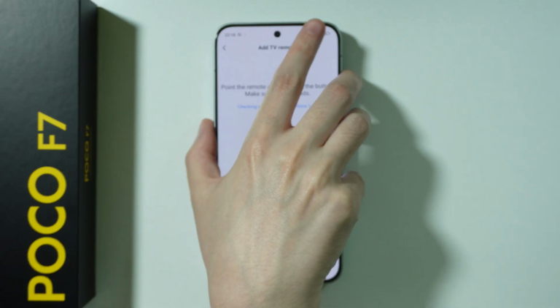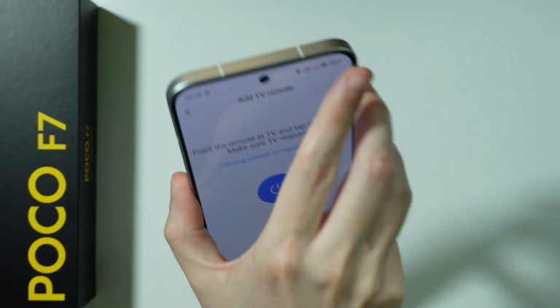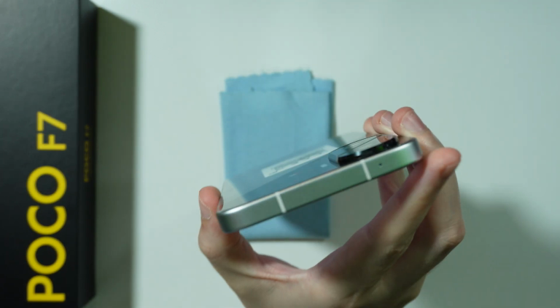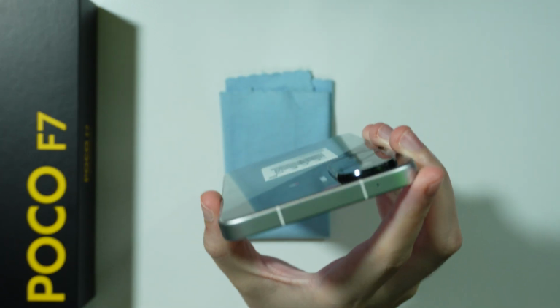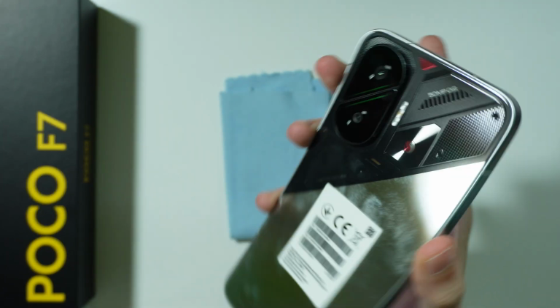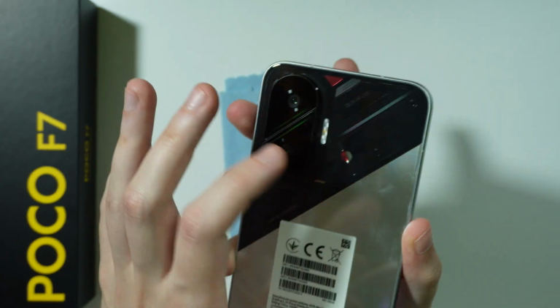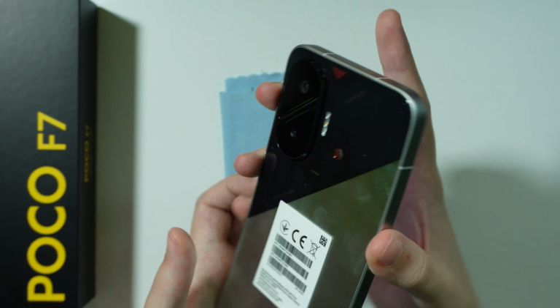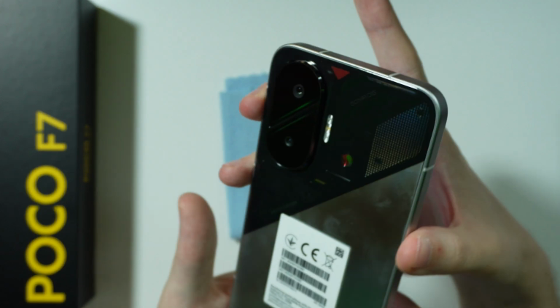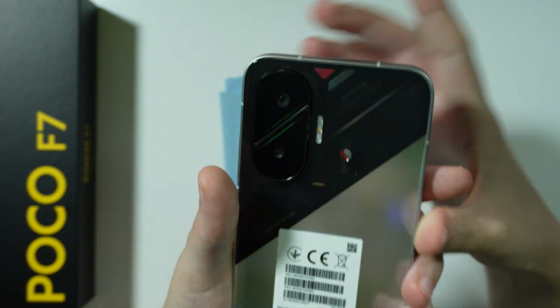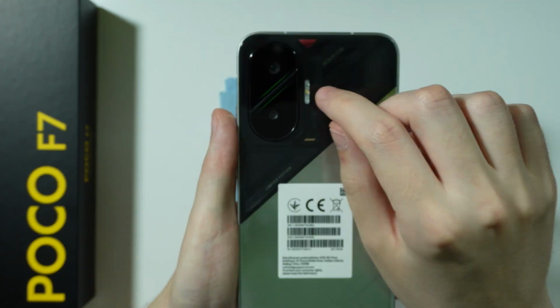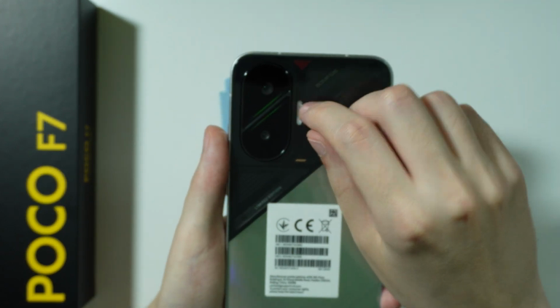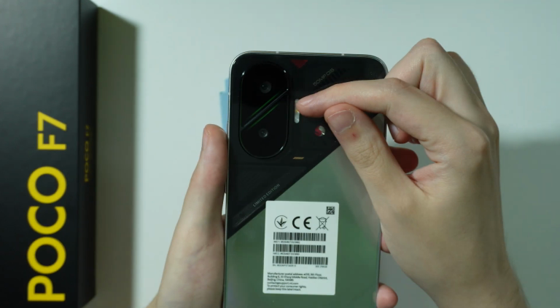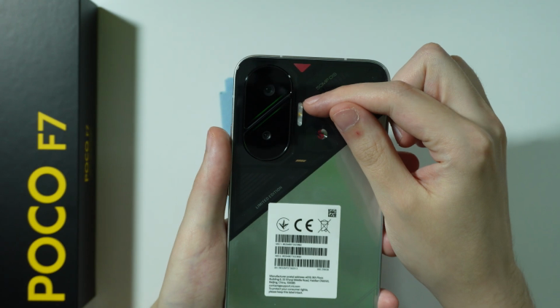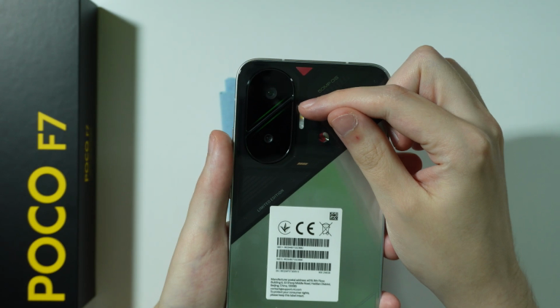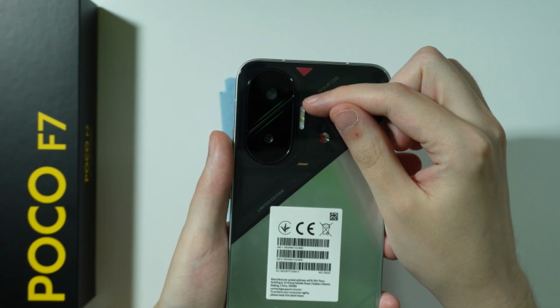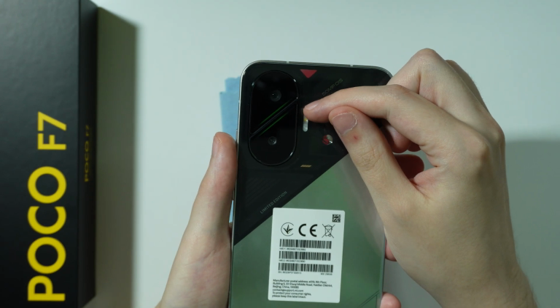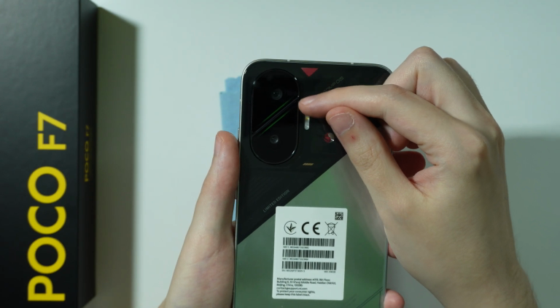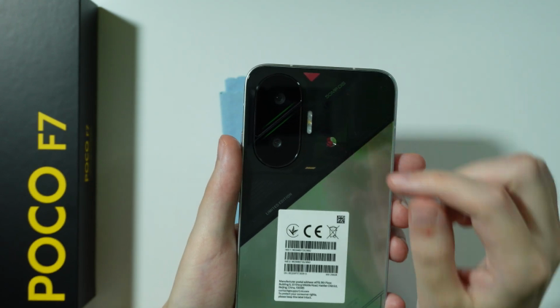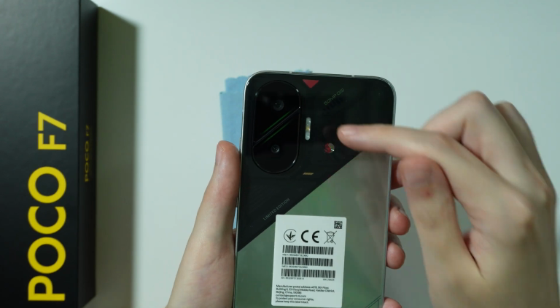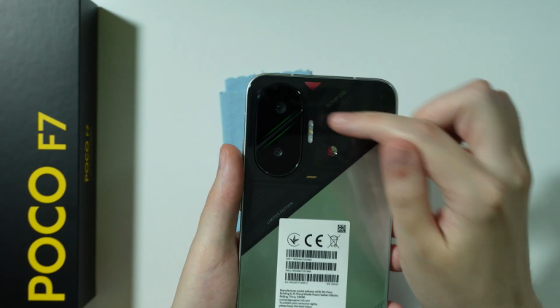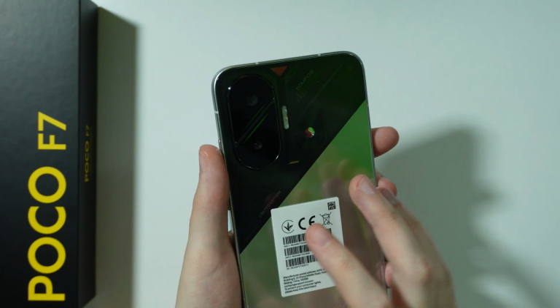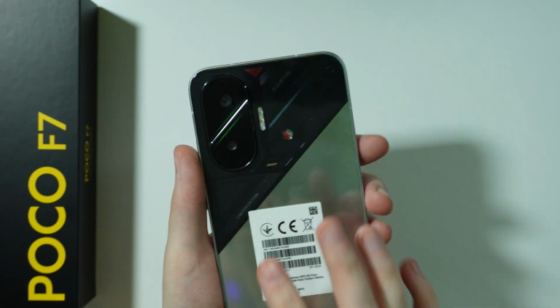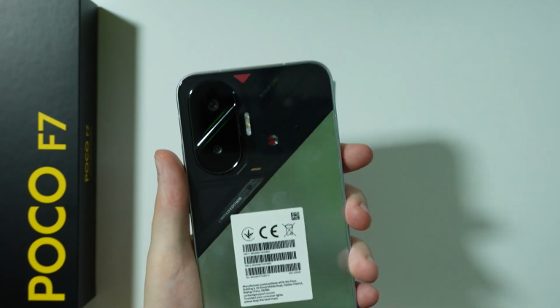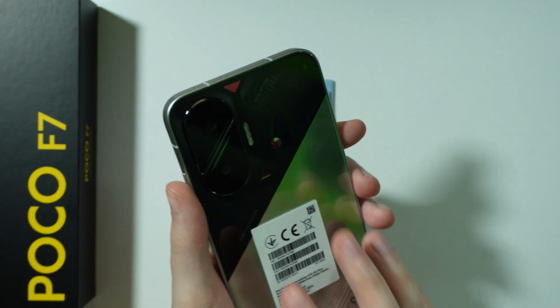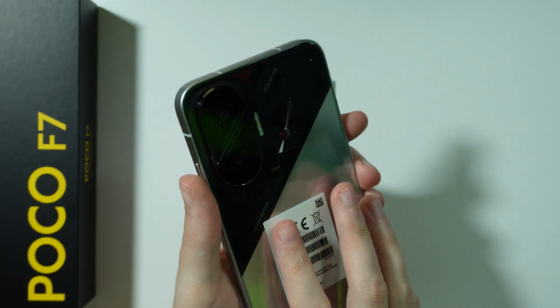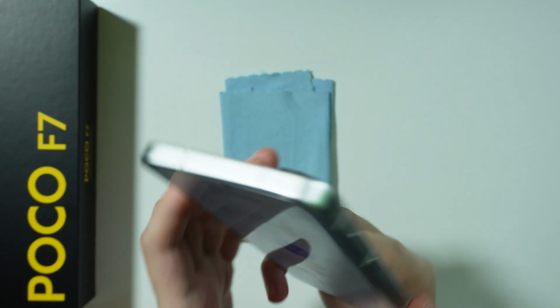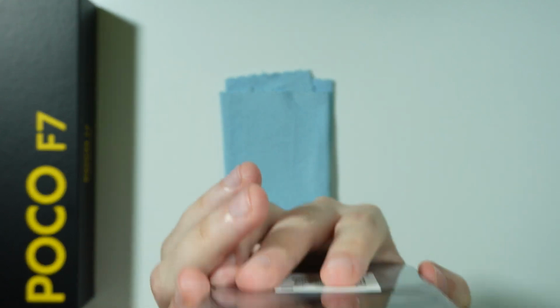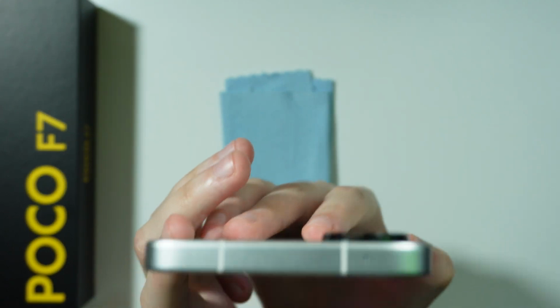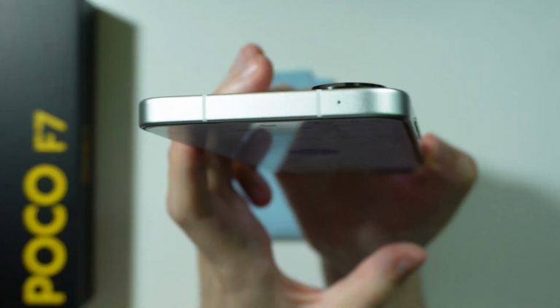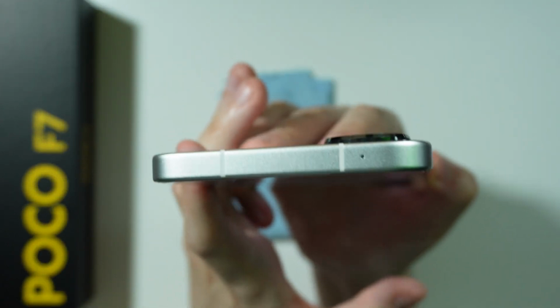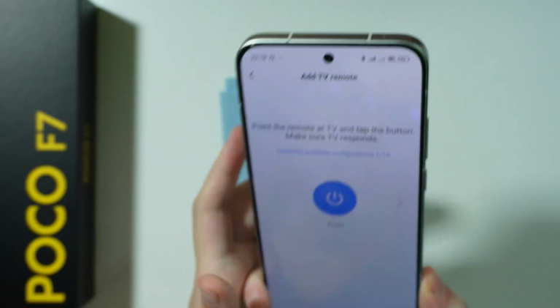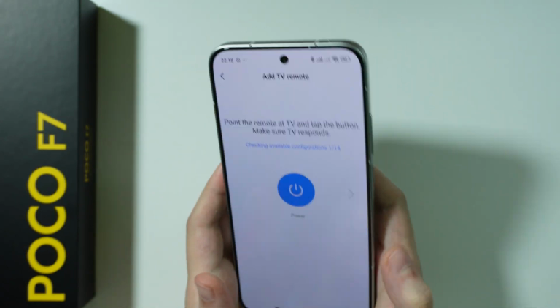The IR blaster or sensor is located where the LED light is on the phone, so you need to point the phone towards your device in that orientation.